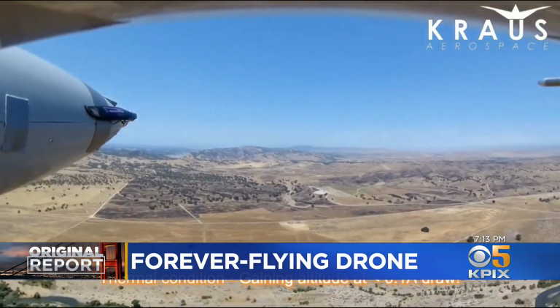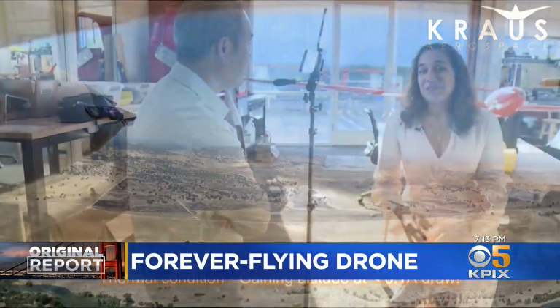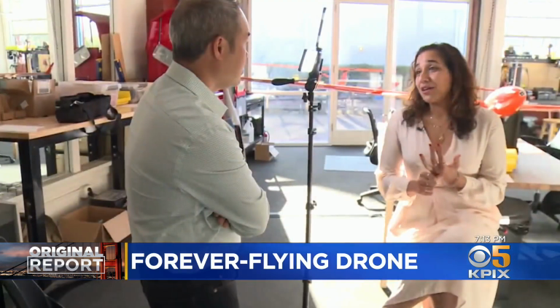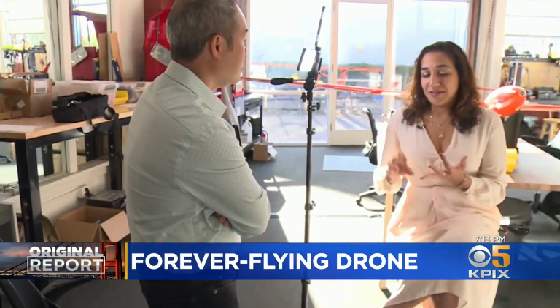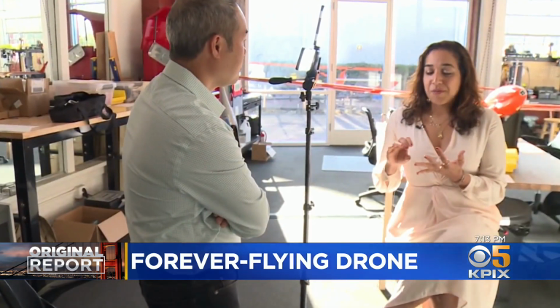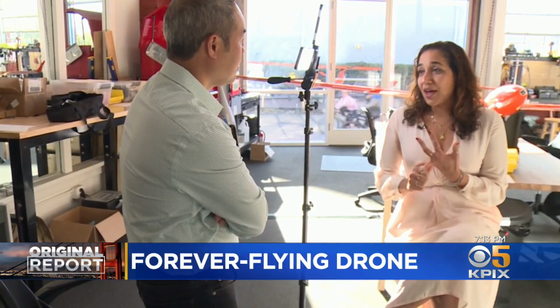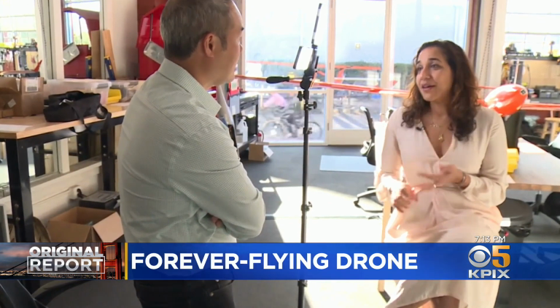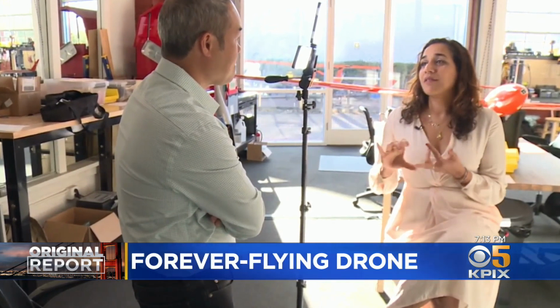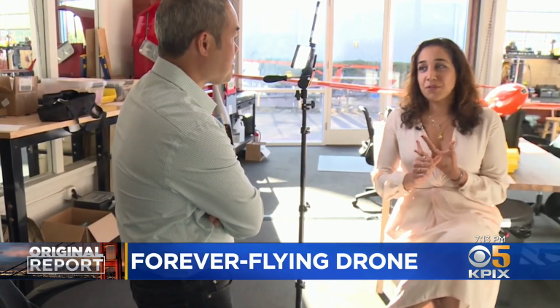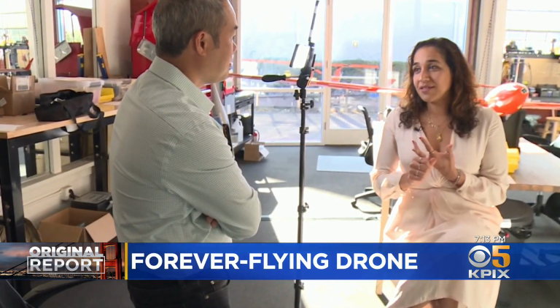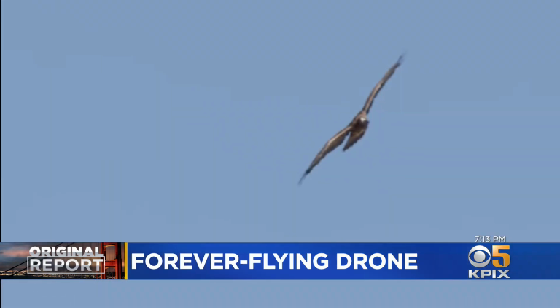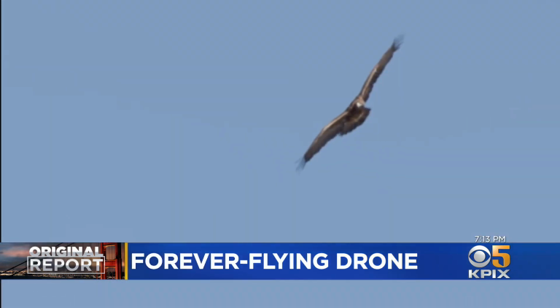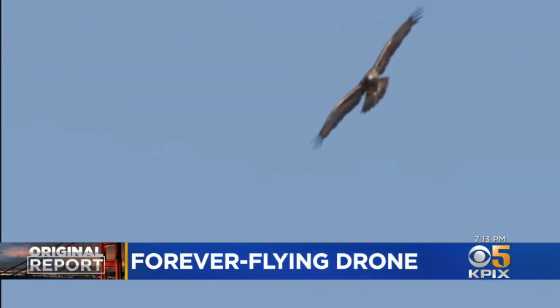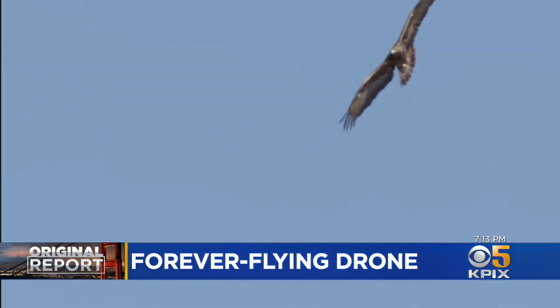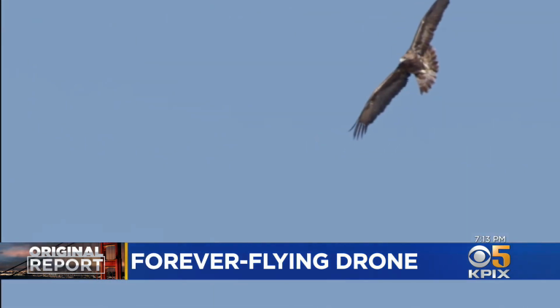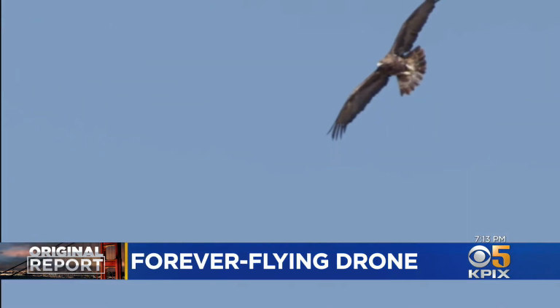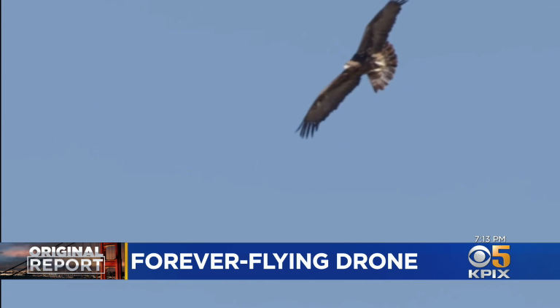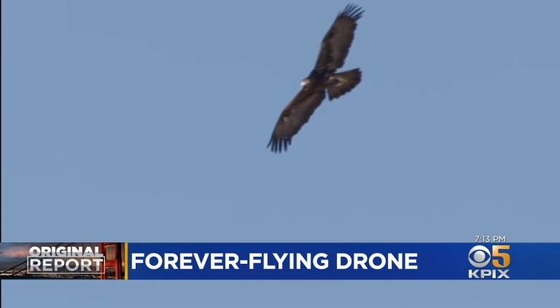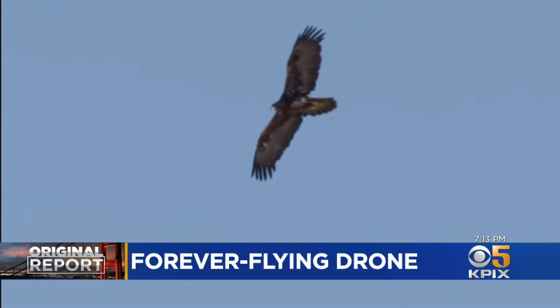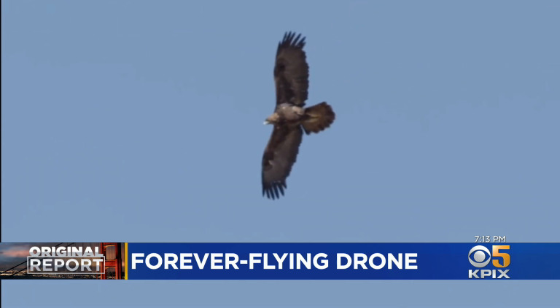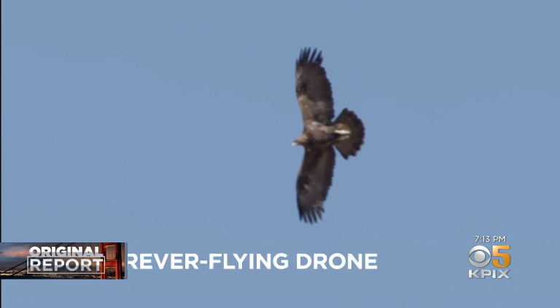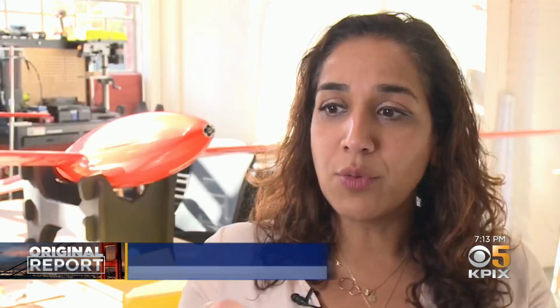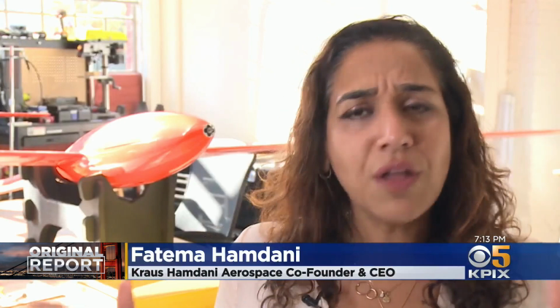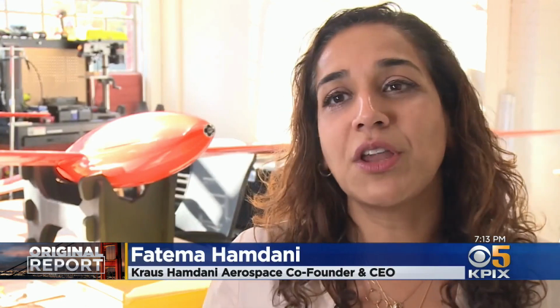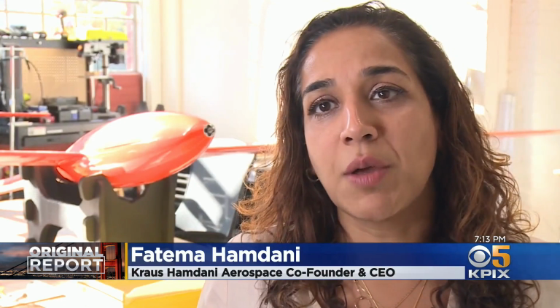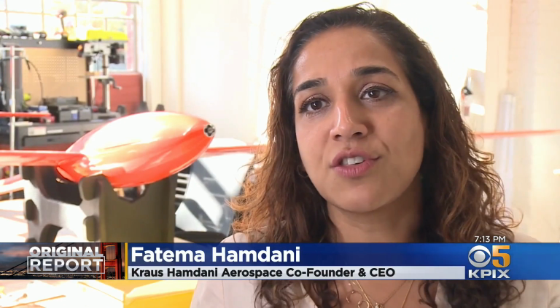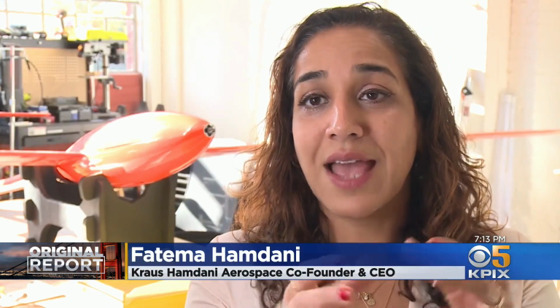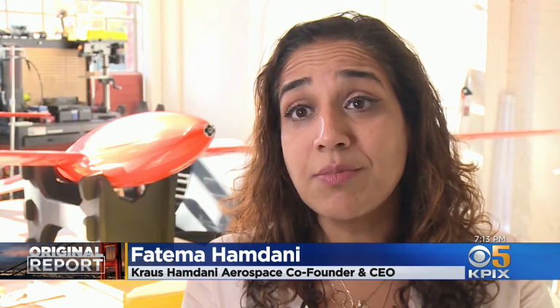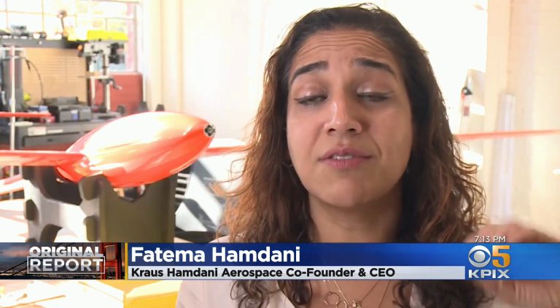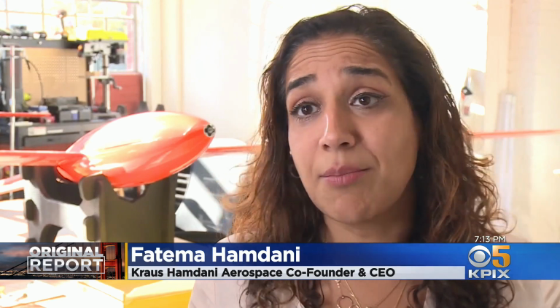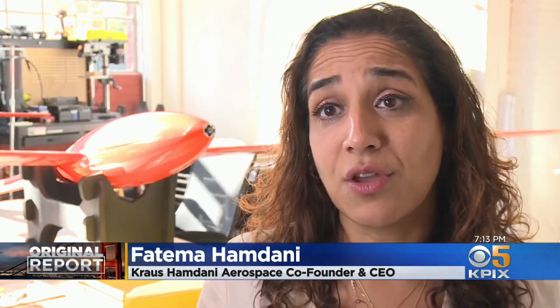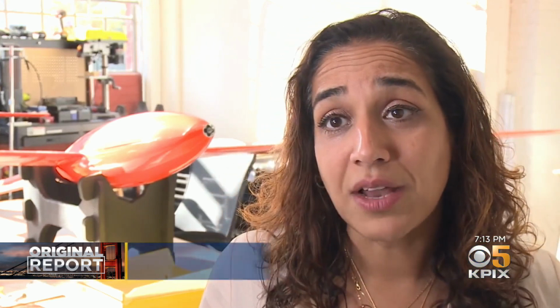Co-founder and CEO Fatima Hamdani says they got their idea from Mother Nature. They looked at birds that fly long distances — birds that aren't constantly flapping their wings. The system is constantly monitoring environmental conditions, algorithmically feeding that back into the autopilot.